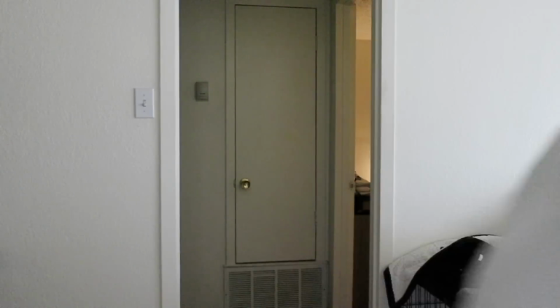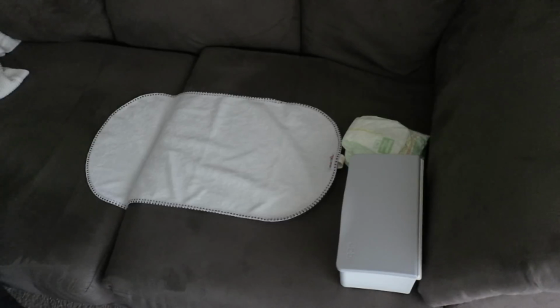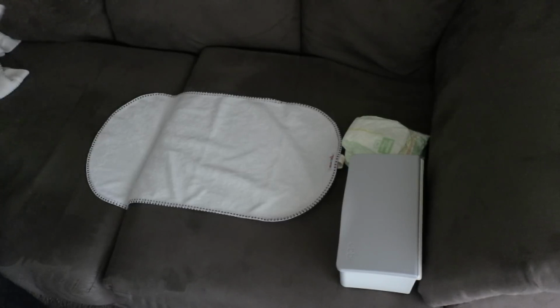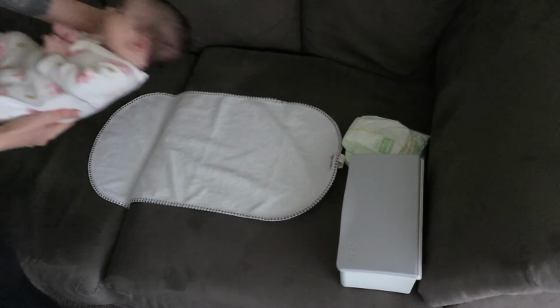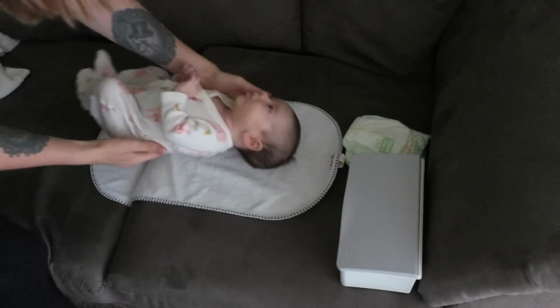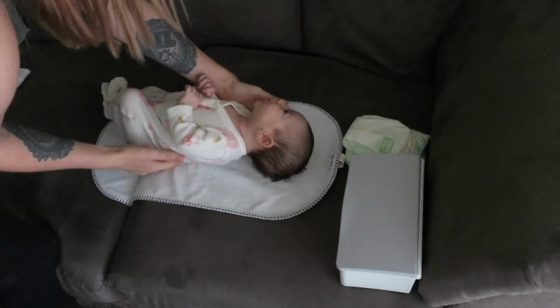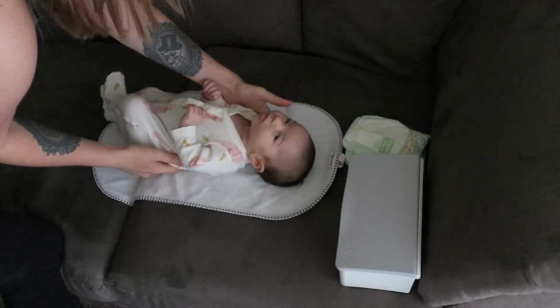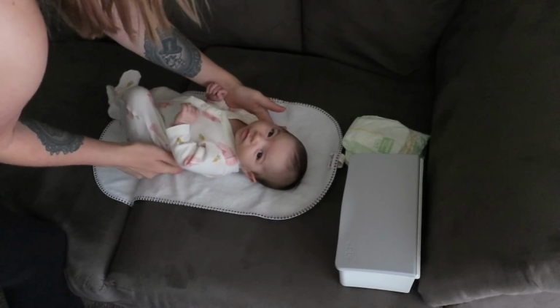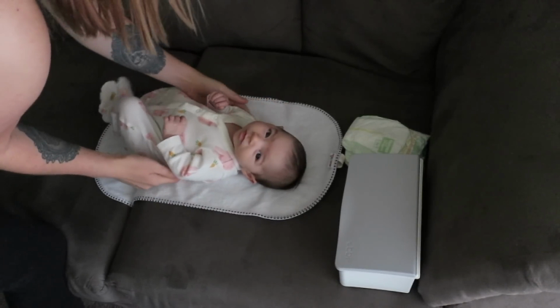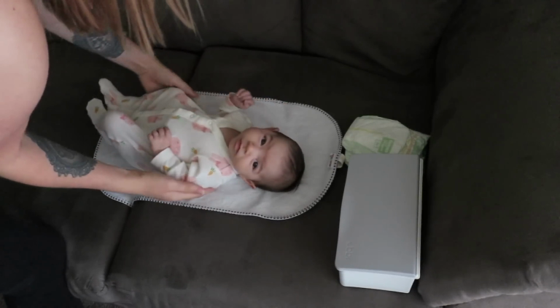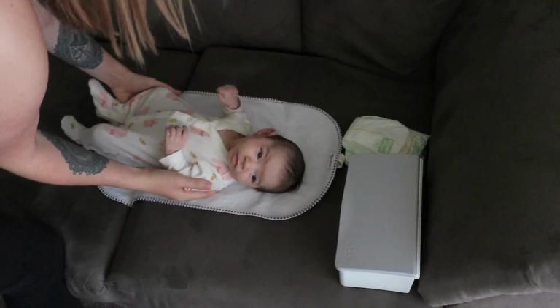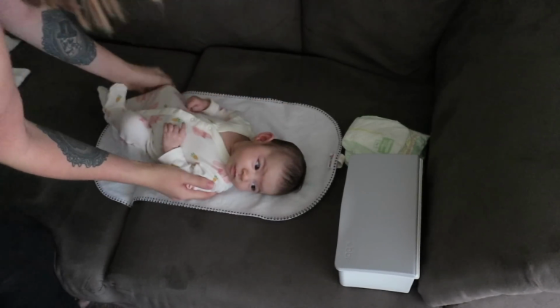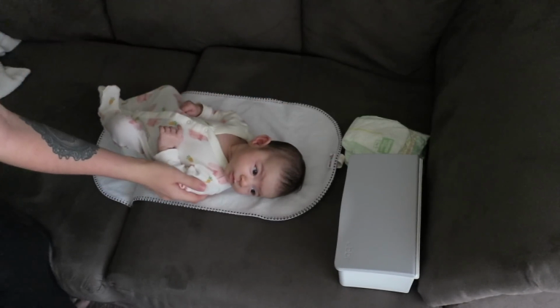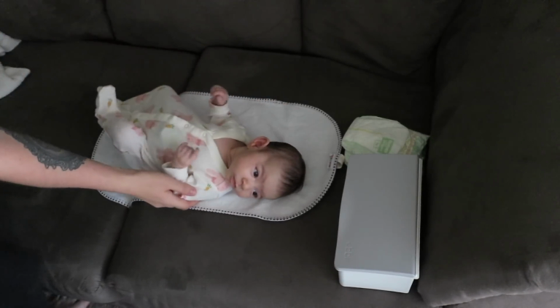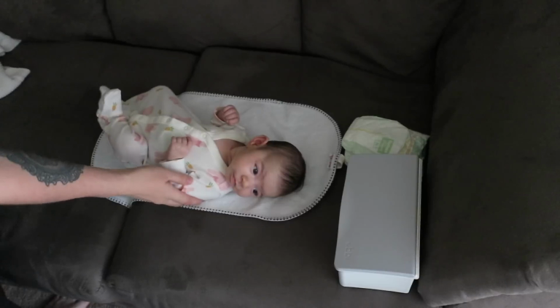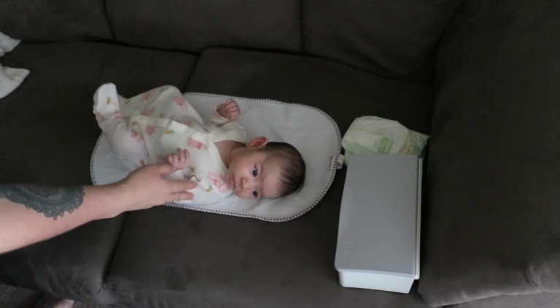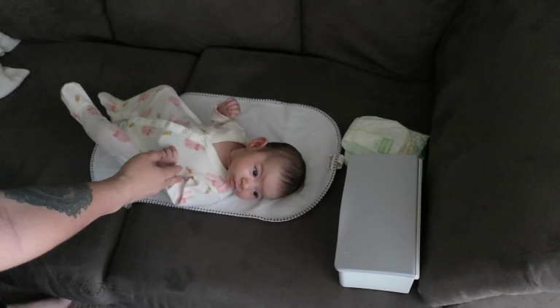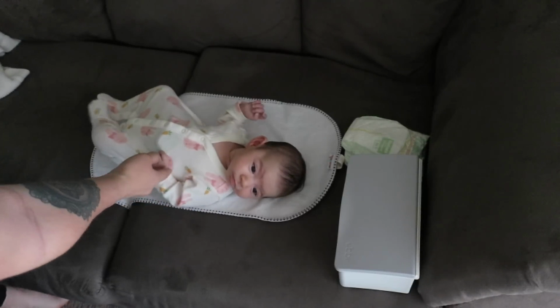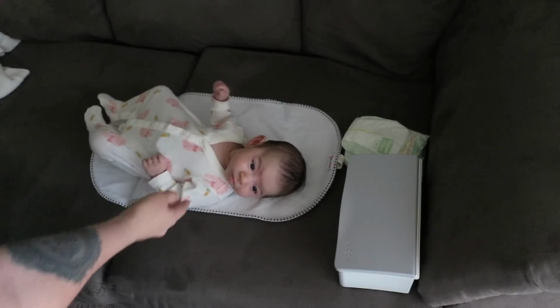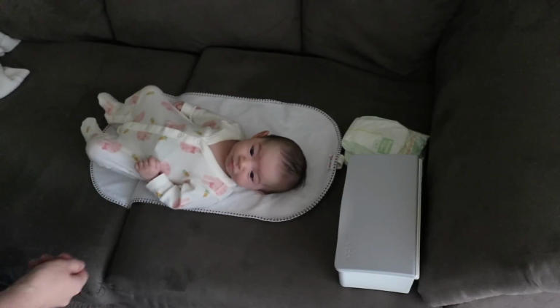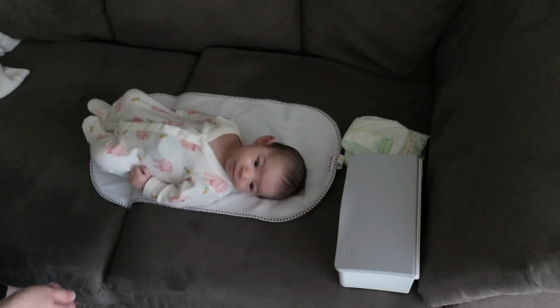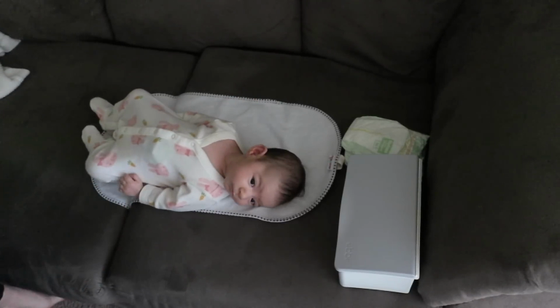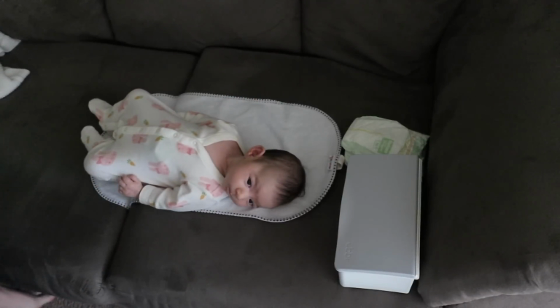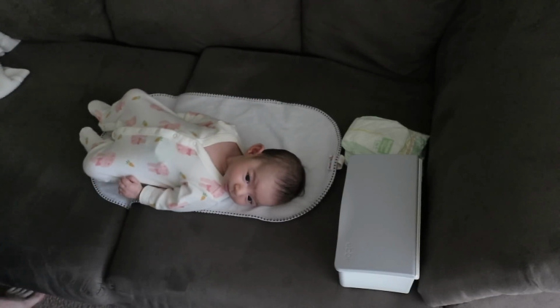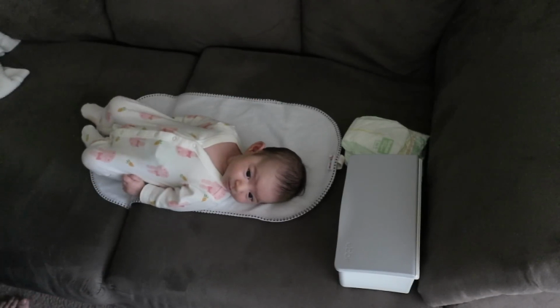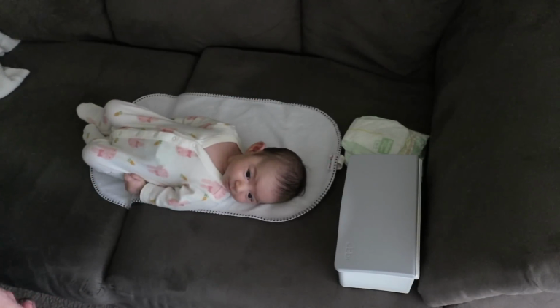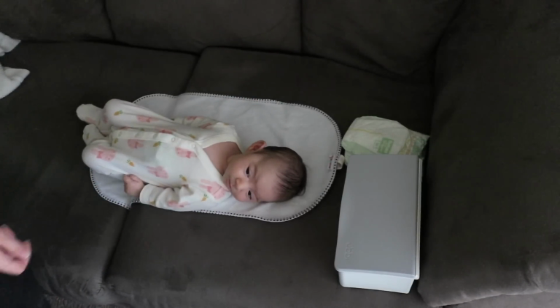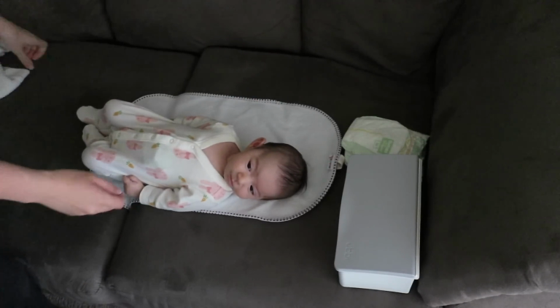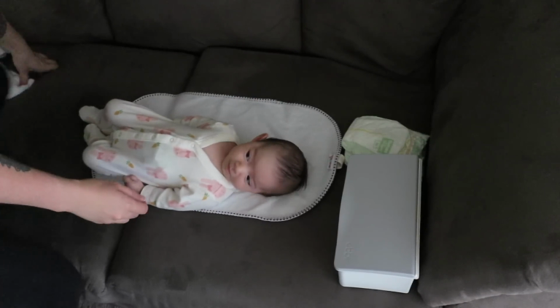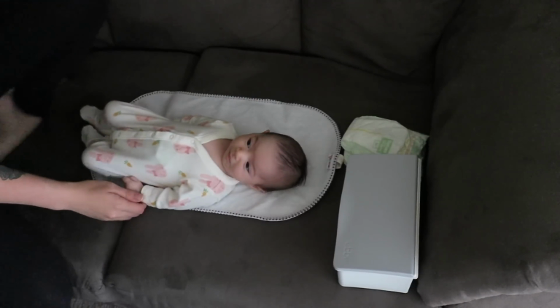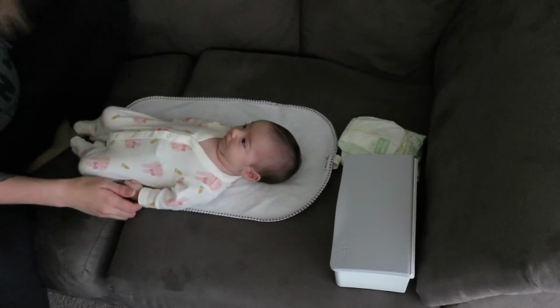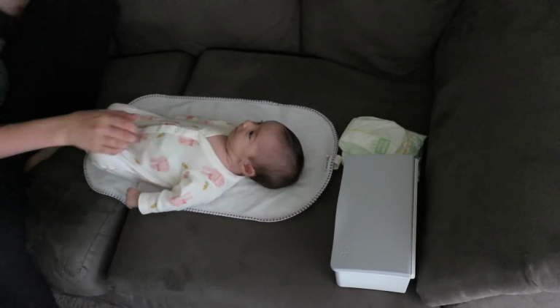The first thing I do with Stella is, of course, a diaper change. This is usually where I would change her clothes as well, if we had somewhere to be or if they got dirty during the night, but since it's a Saturday, we are both going to be wearing our pajamas all day long.